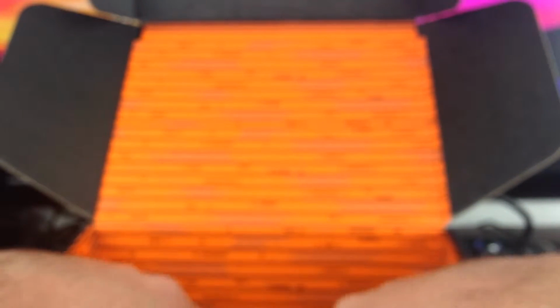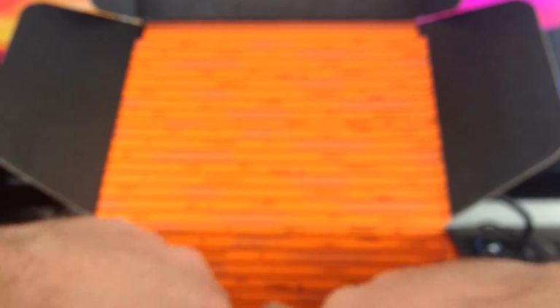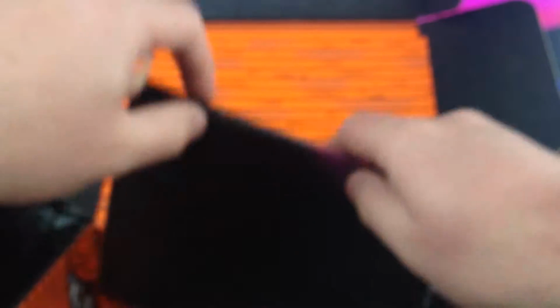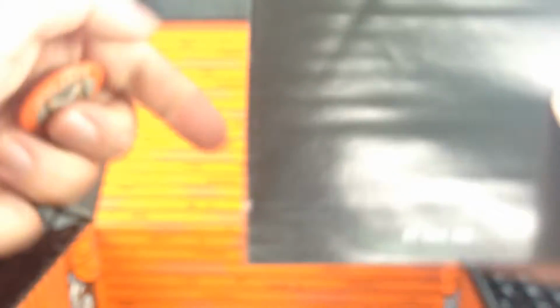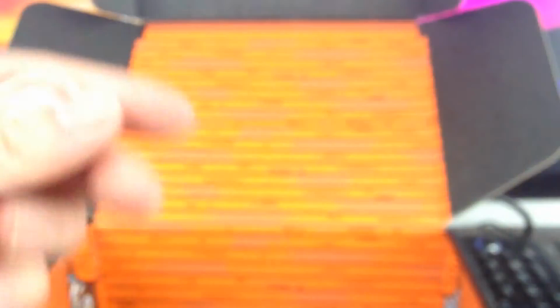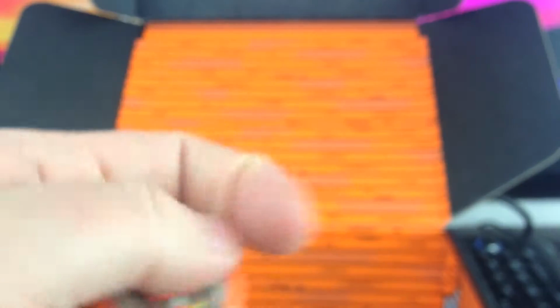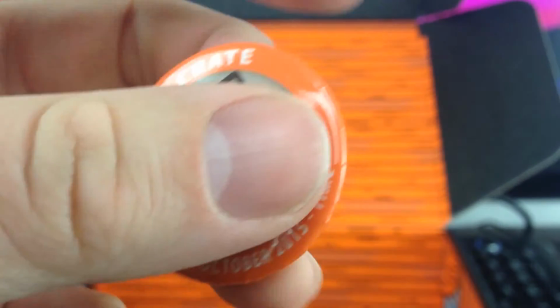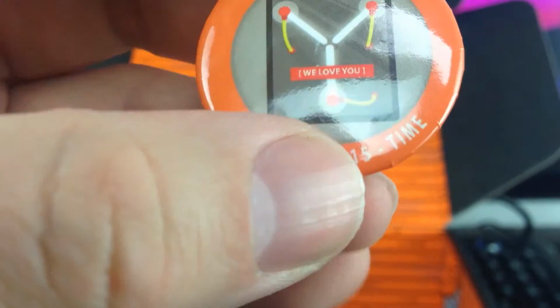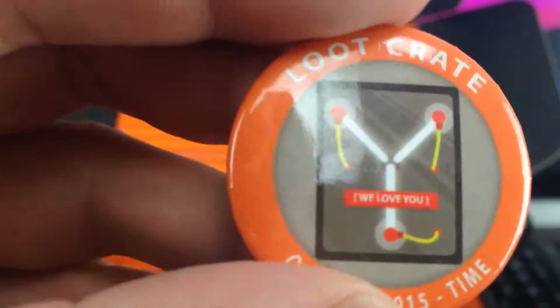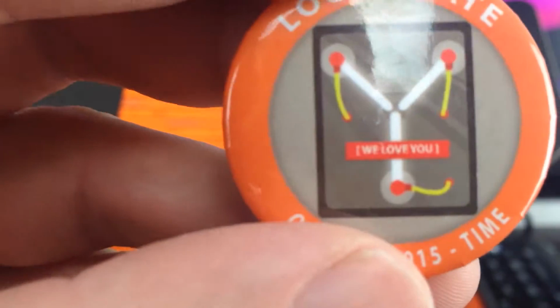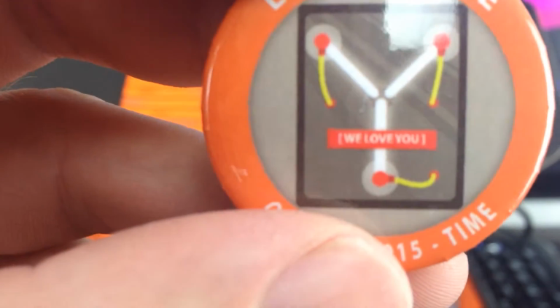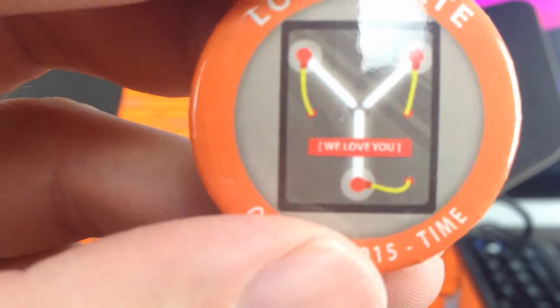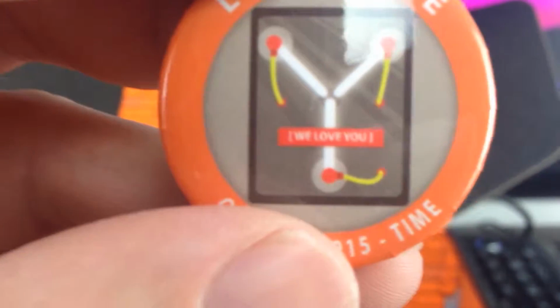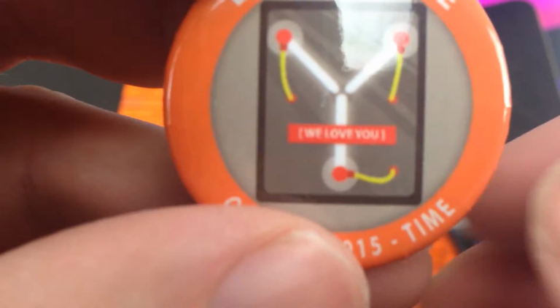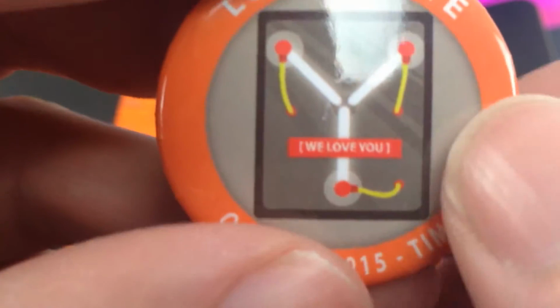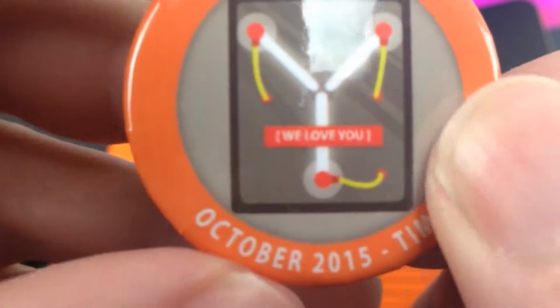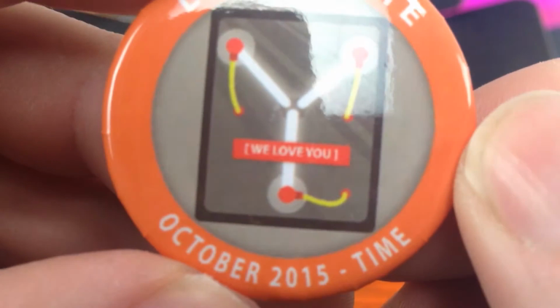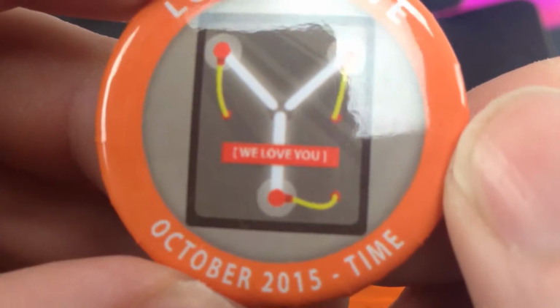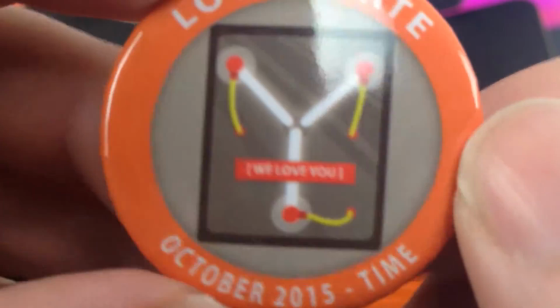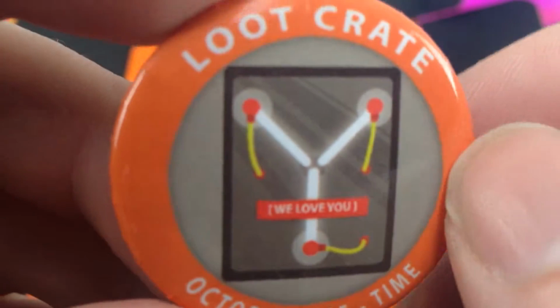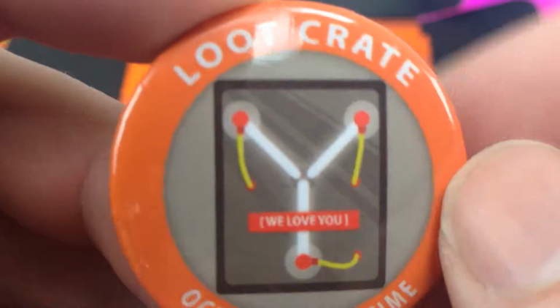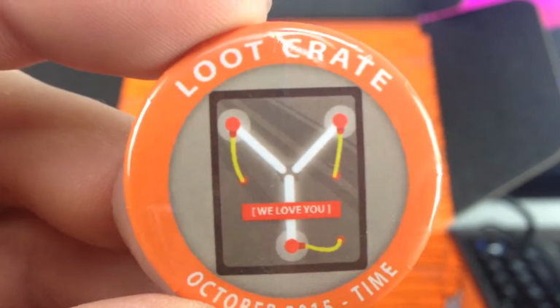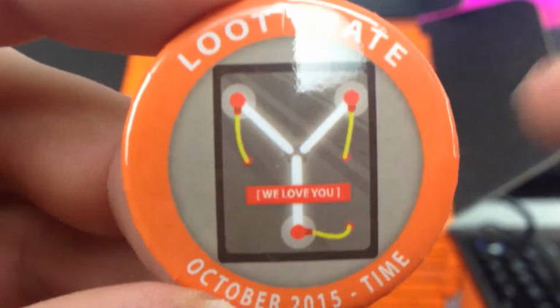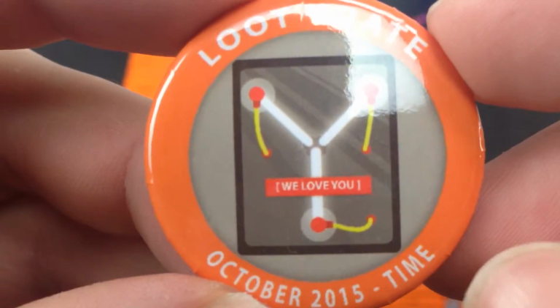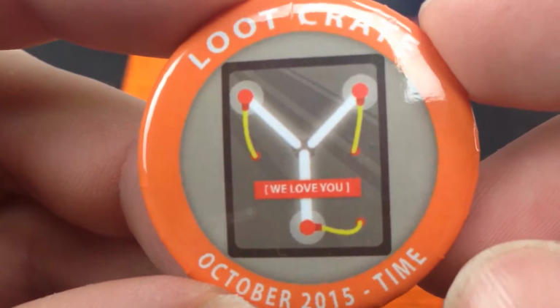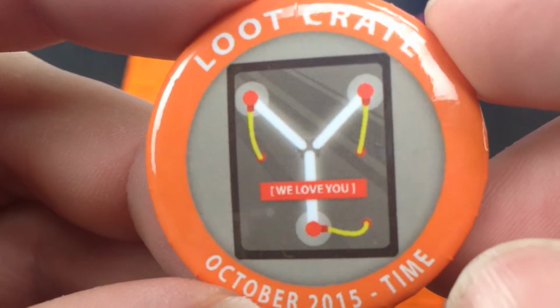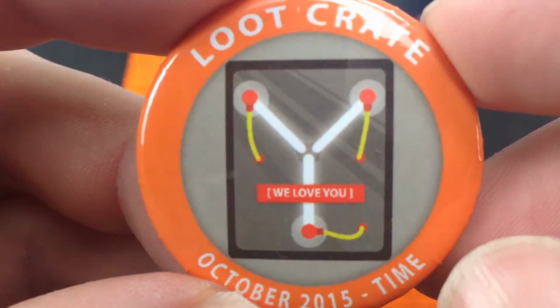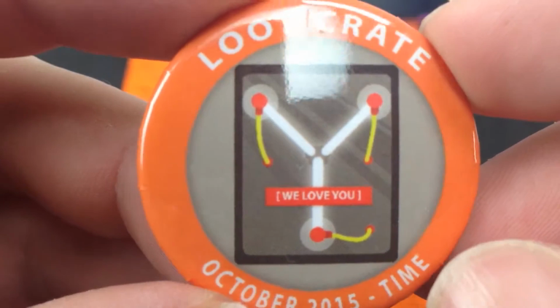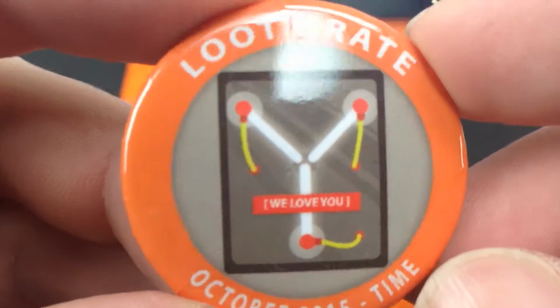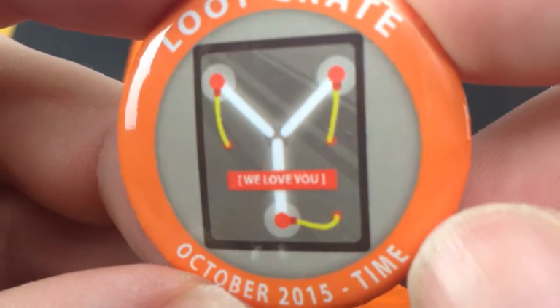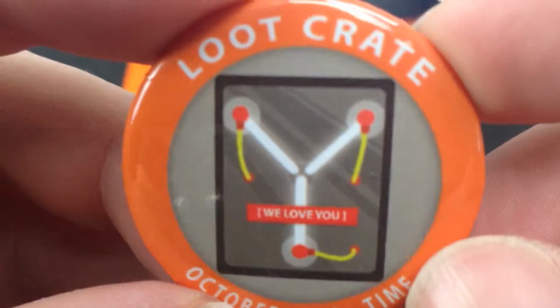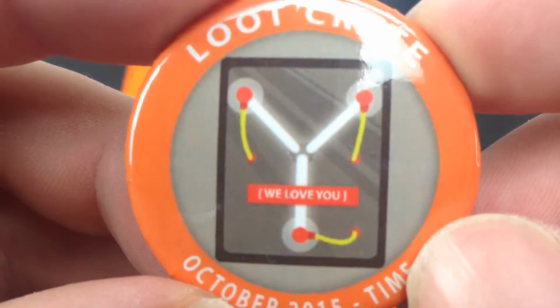Let's take a look at my badge first of all — it's got the flux capacitor there. October 2015, 'time.' Let me focus on that a bit better. Yeah, that's quite a nice one there as well.